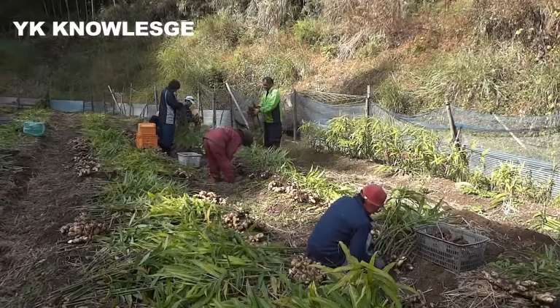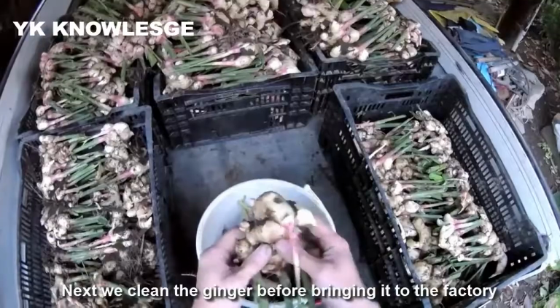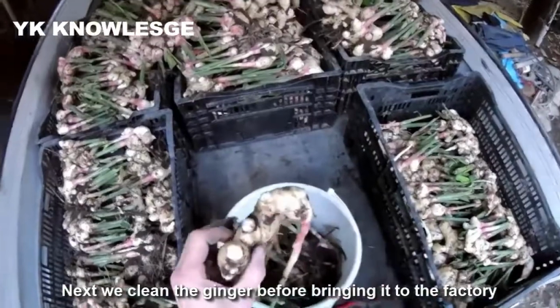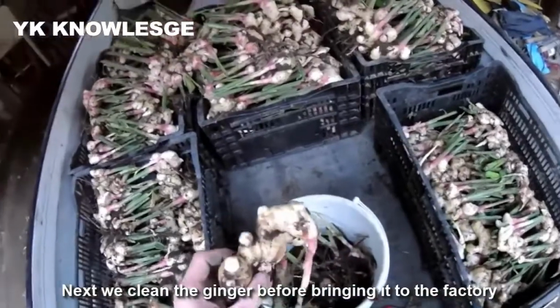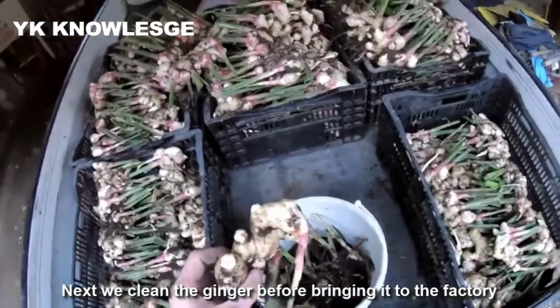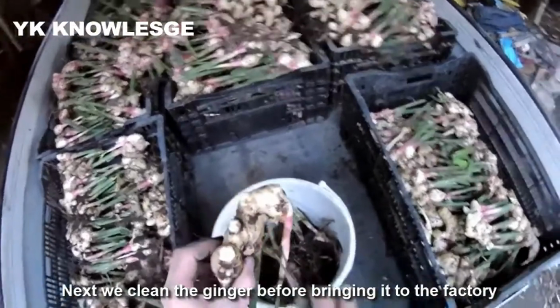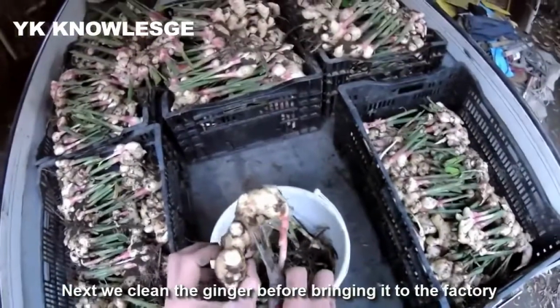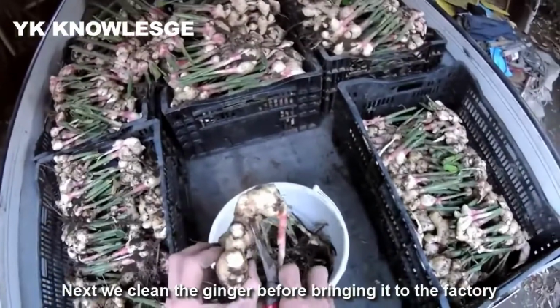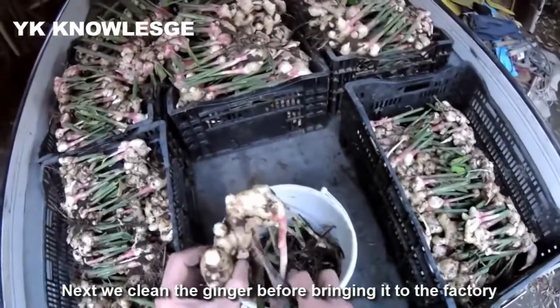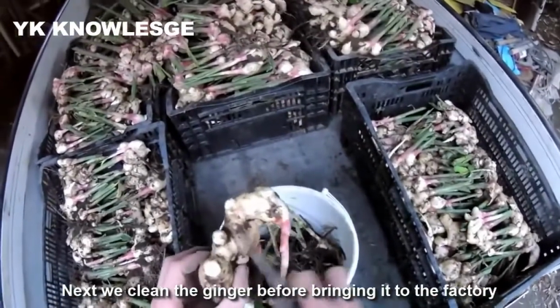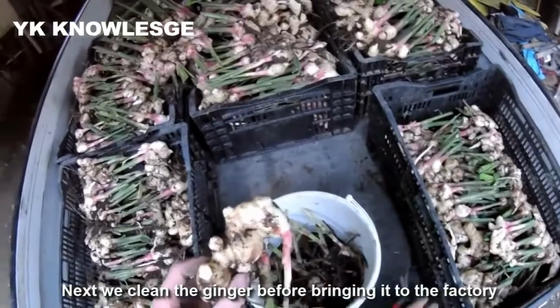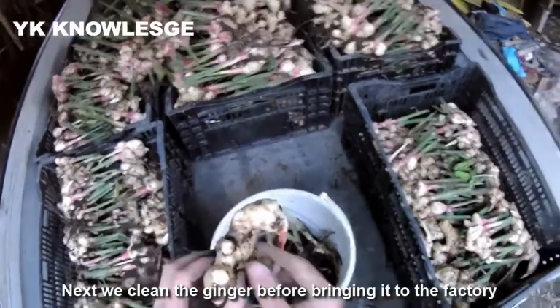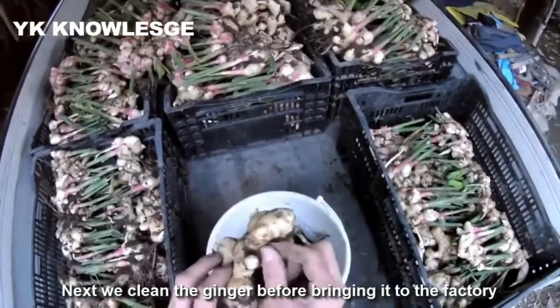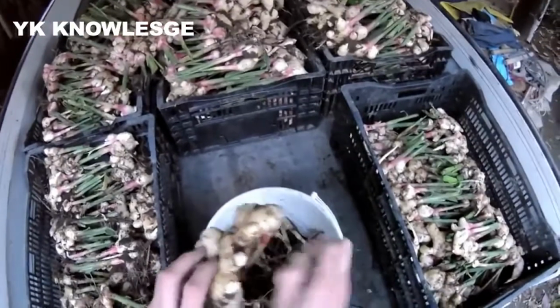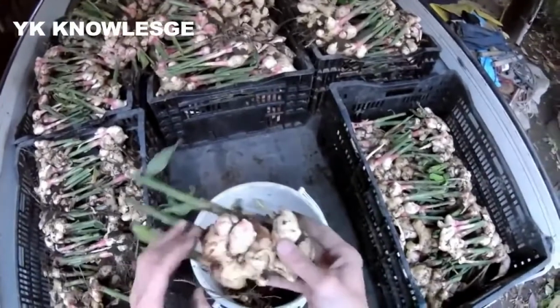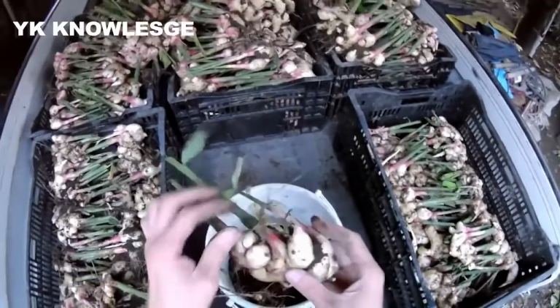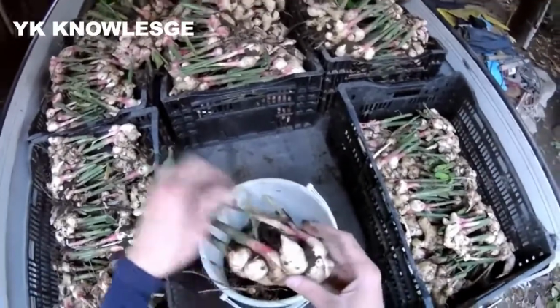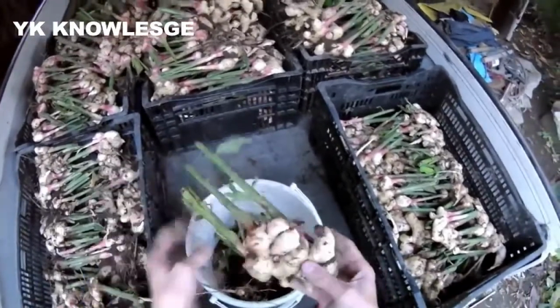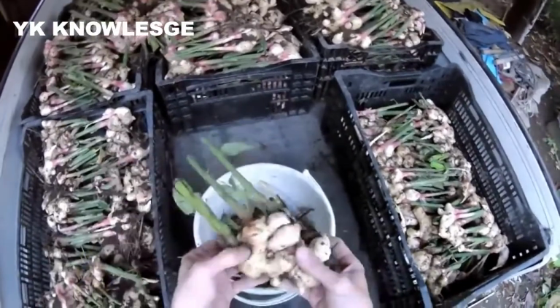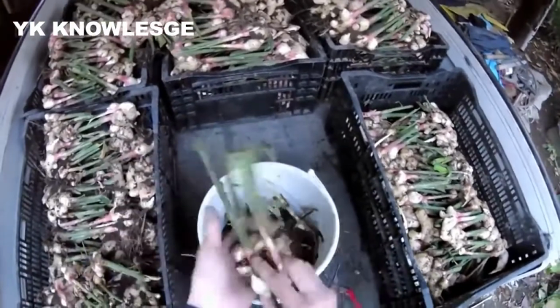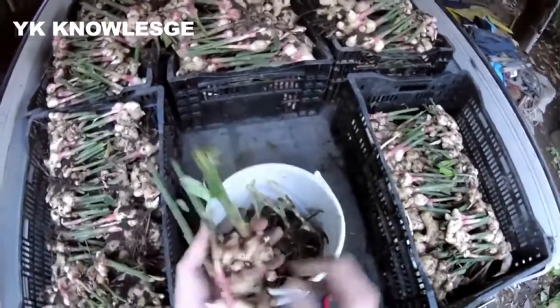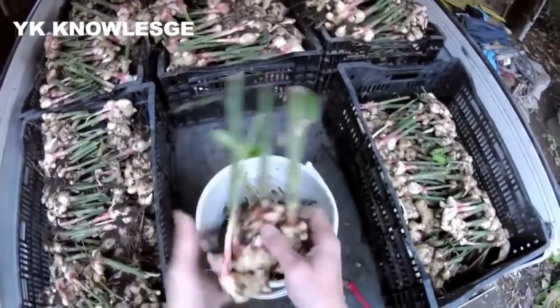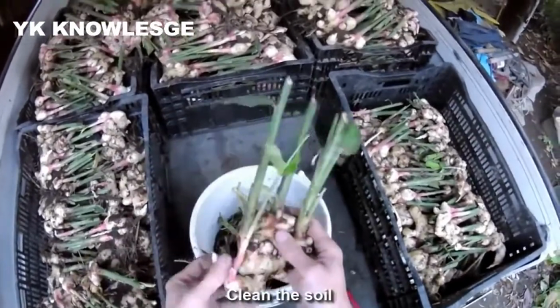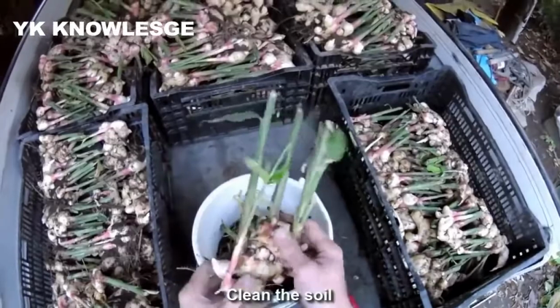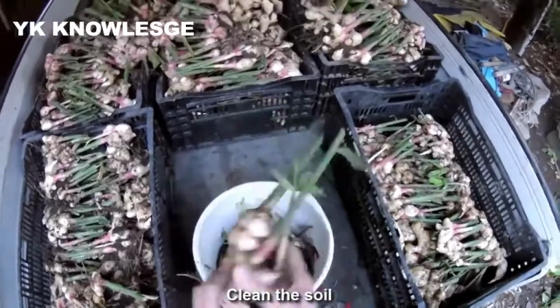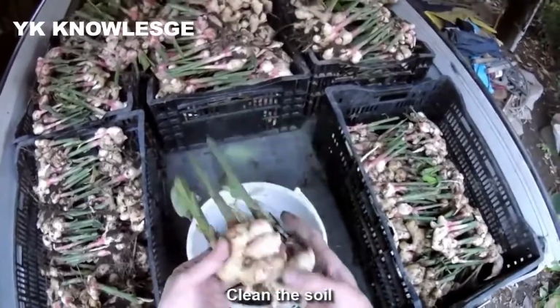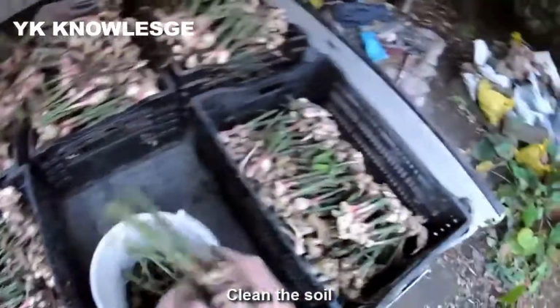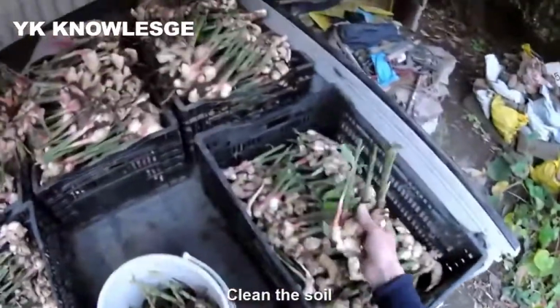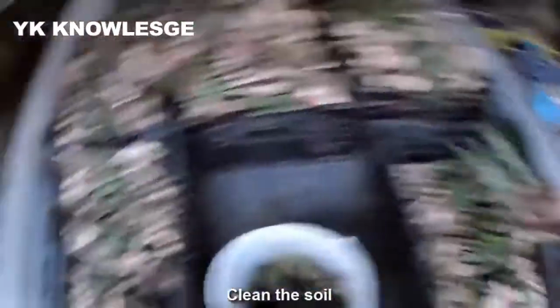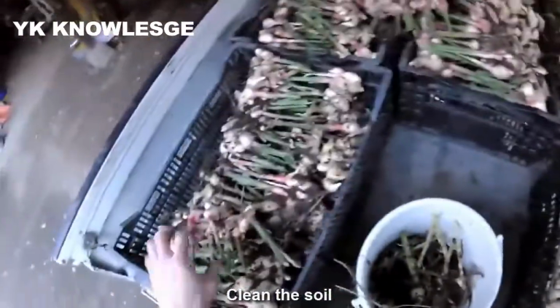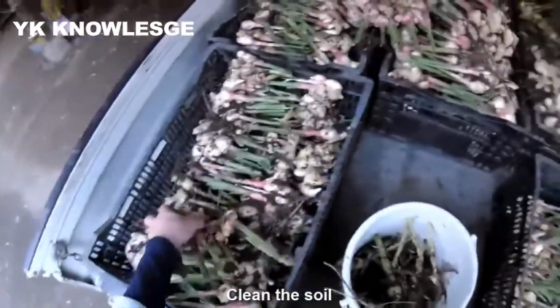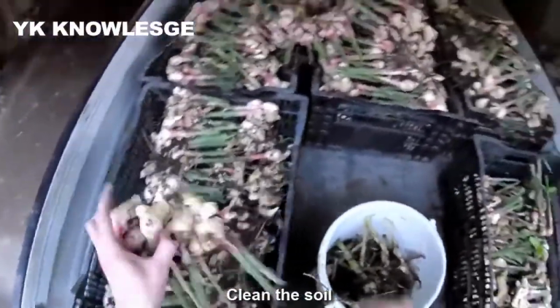Next, we'll clean the ginger before bringing it to the factory. Clean the soil and wash with water to remove moisture and surface debris.